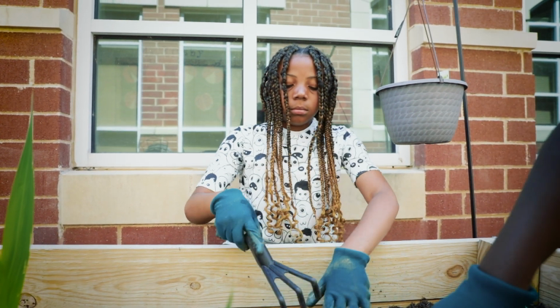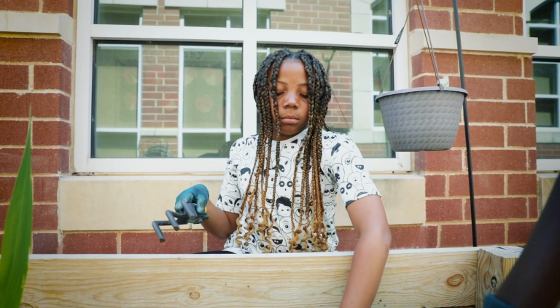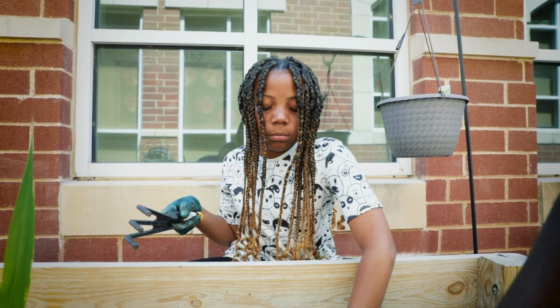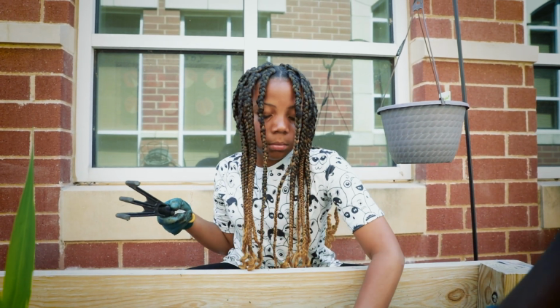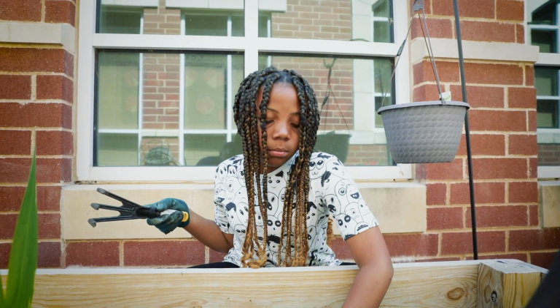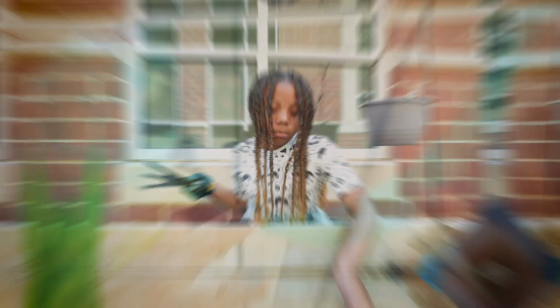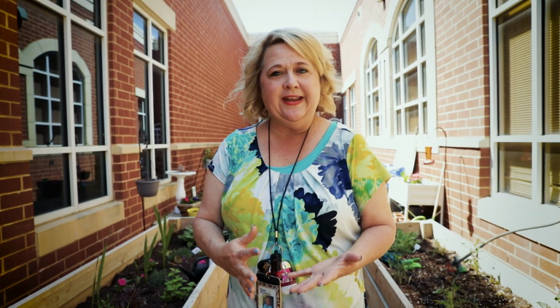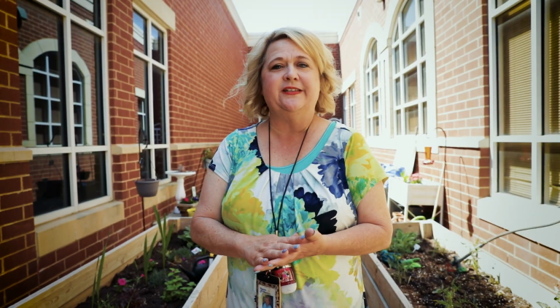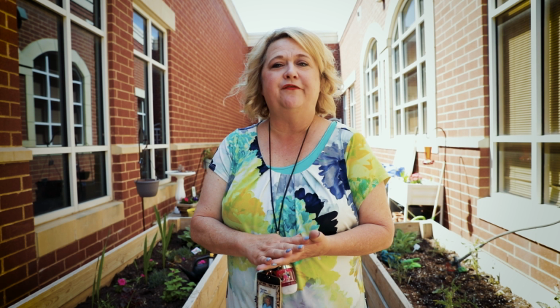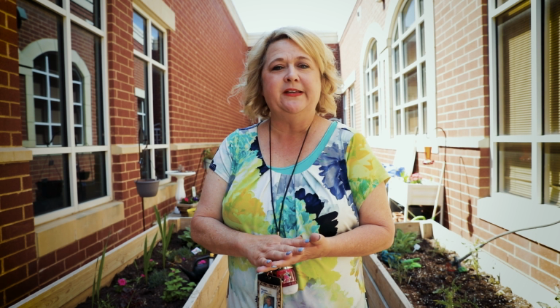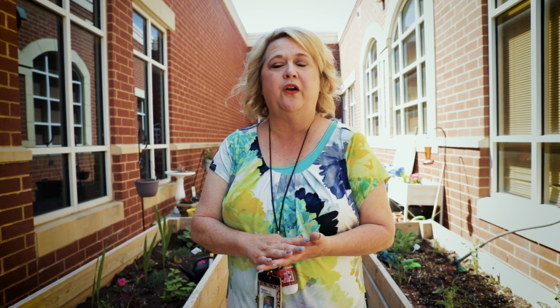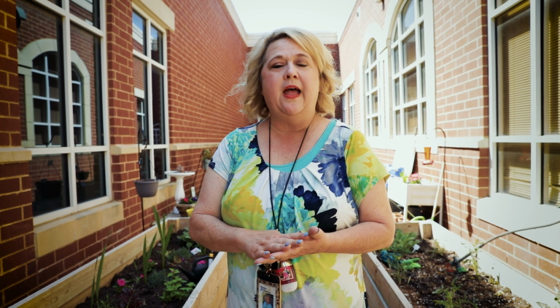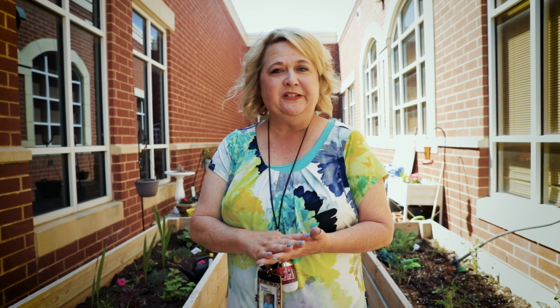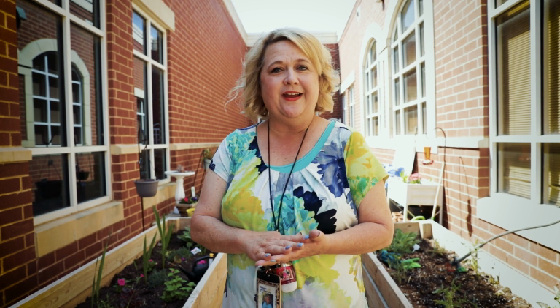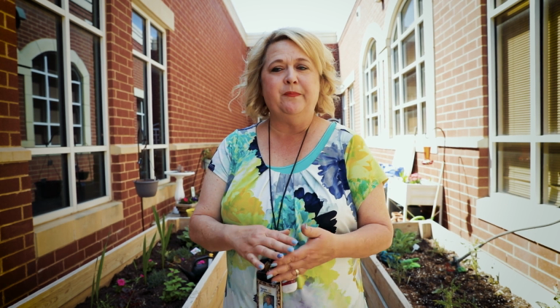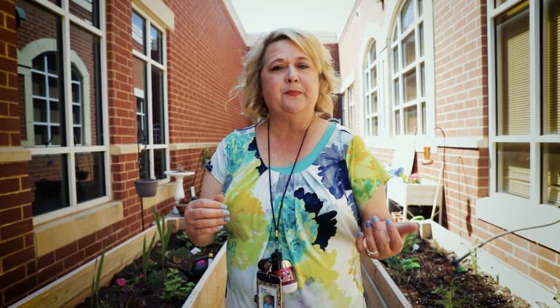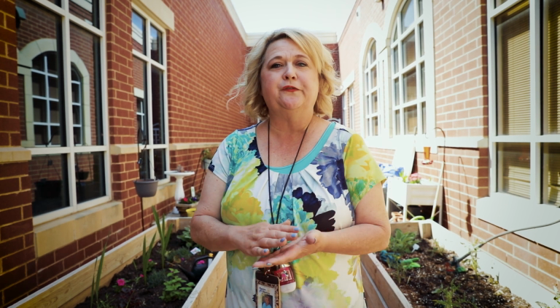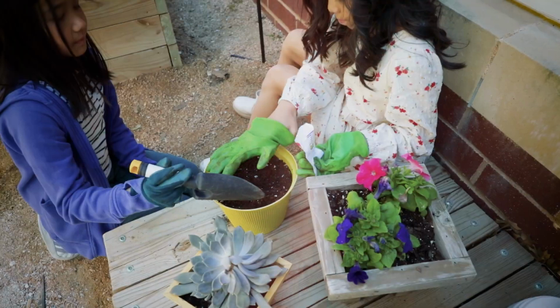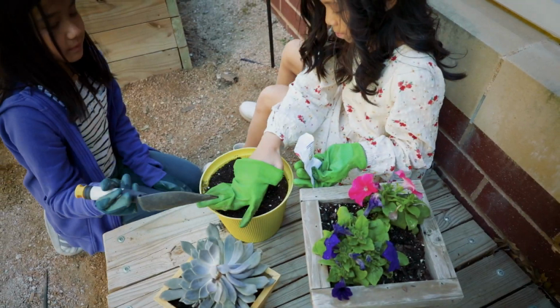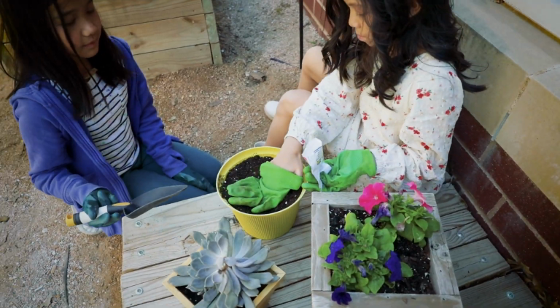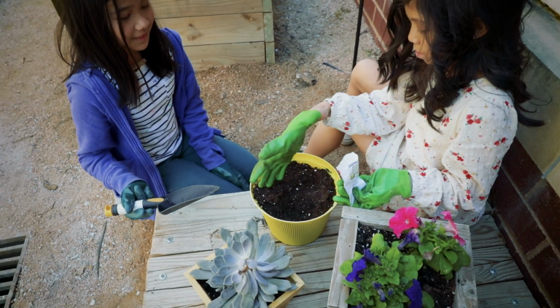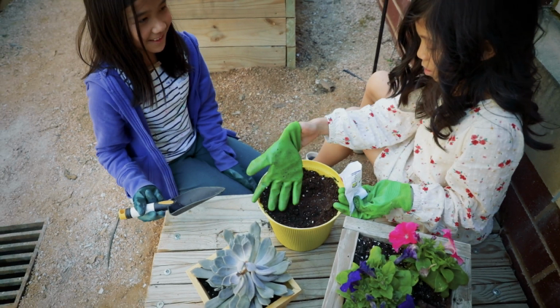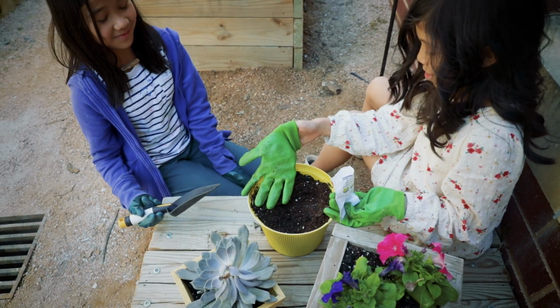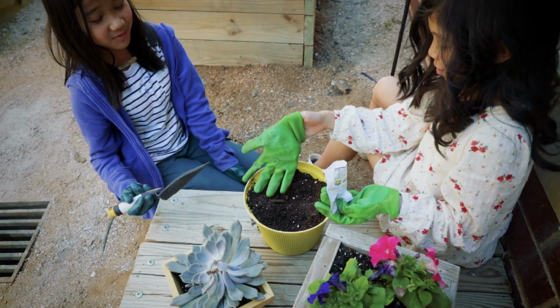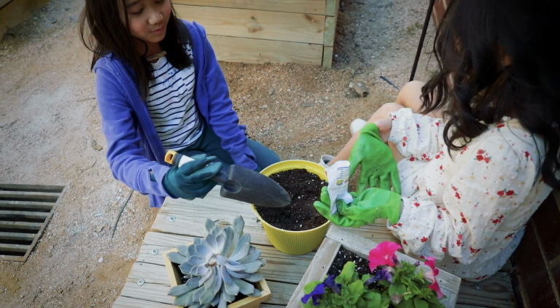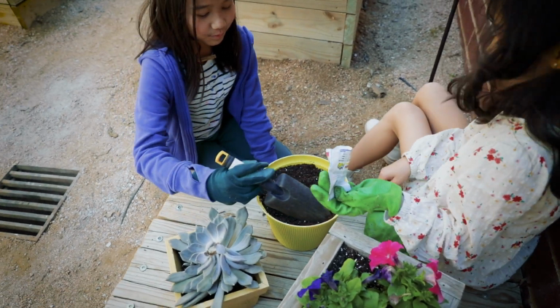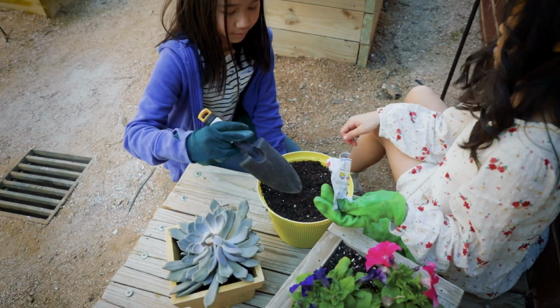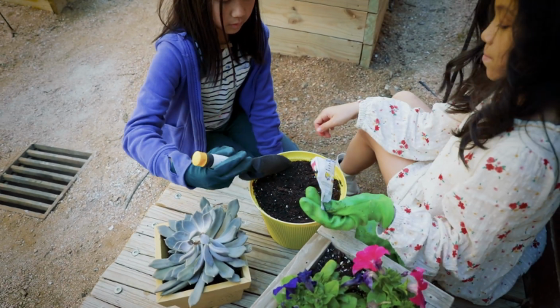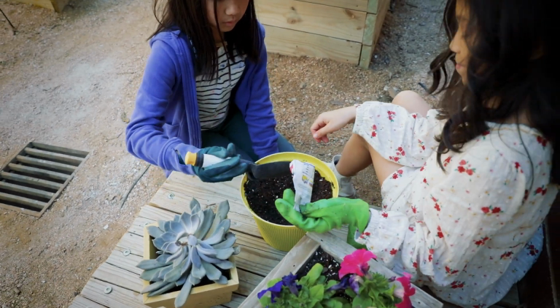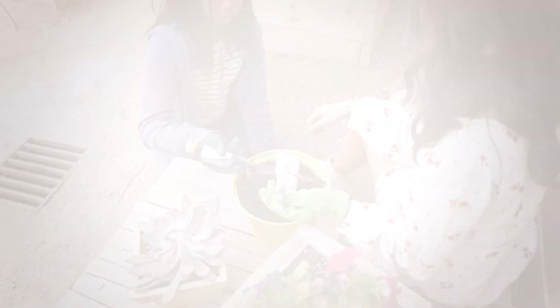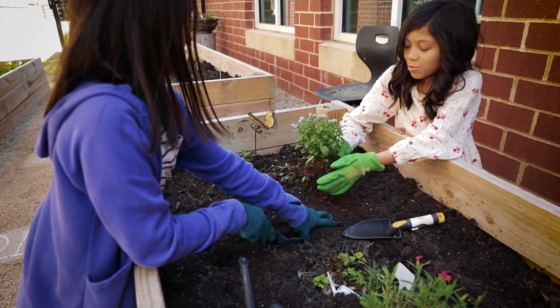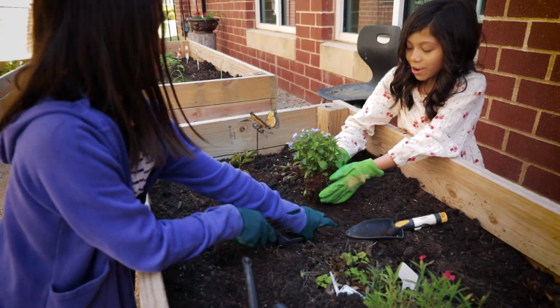In the summertime we're all at home, but I actually have a waiting list of families that are happy to sign up and be responsible for our garden for a week at a time. They come in, water, and pull weeds.